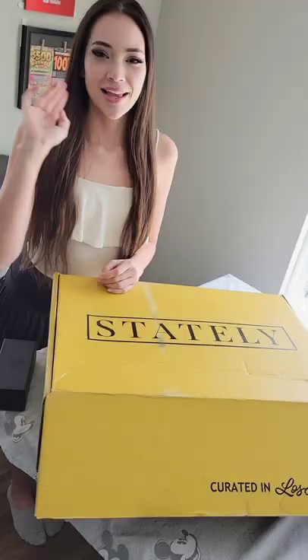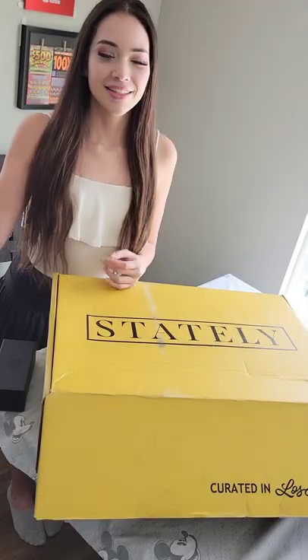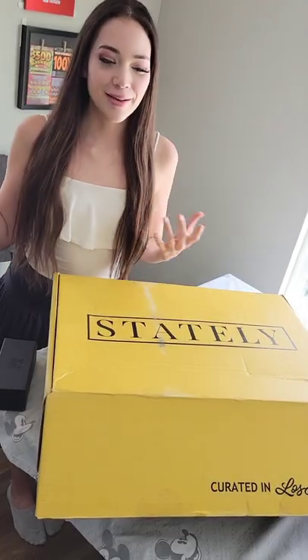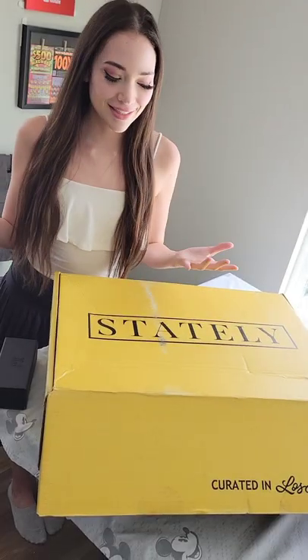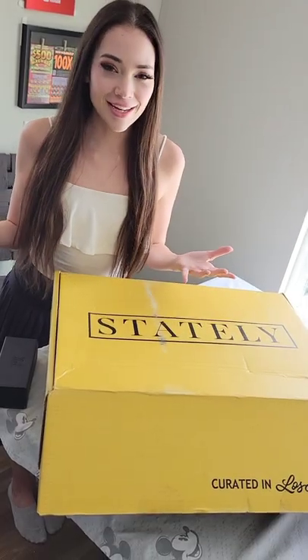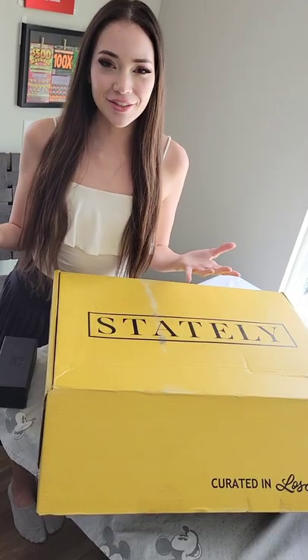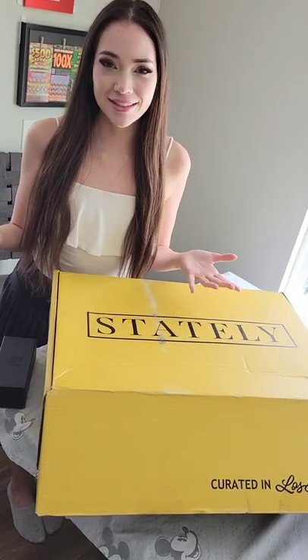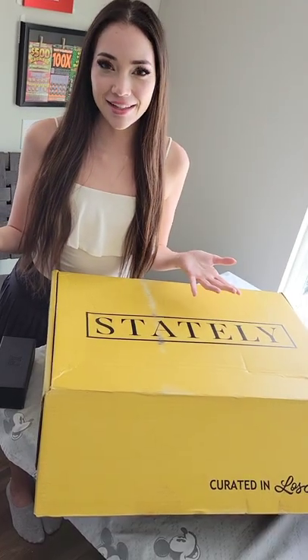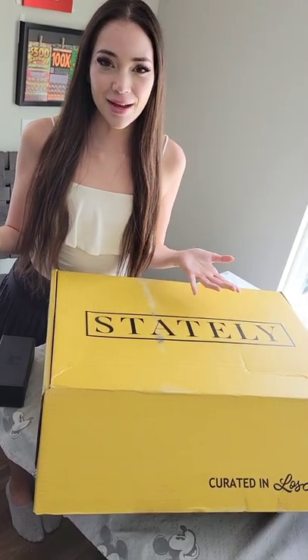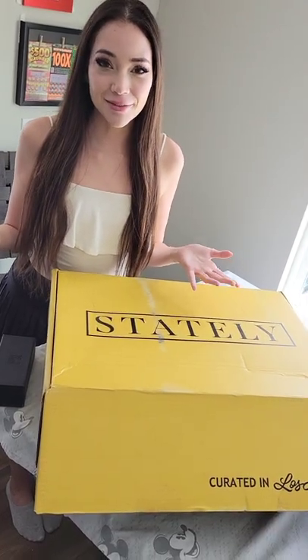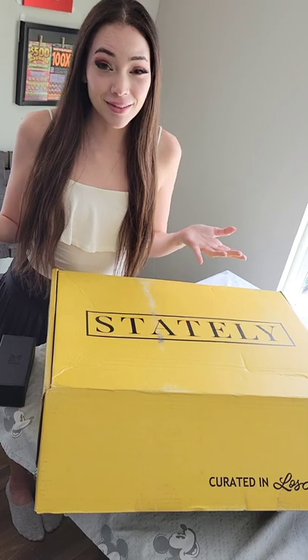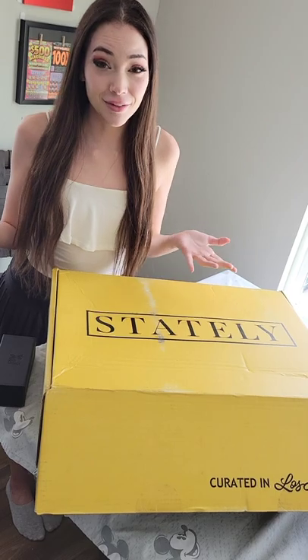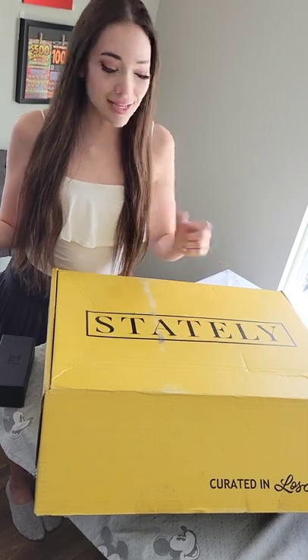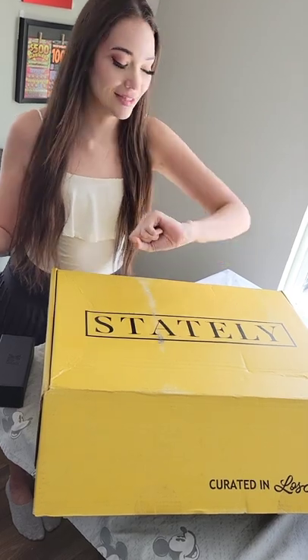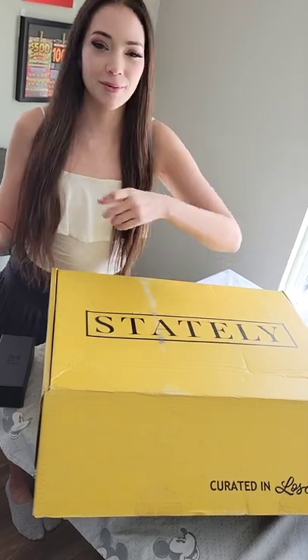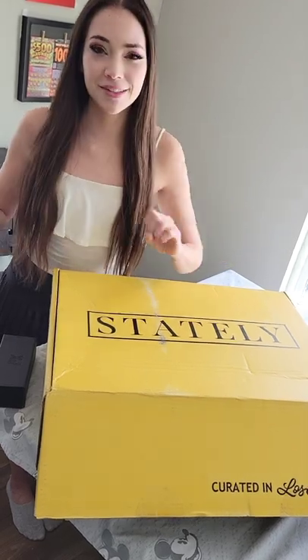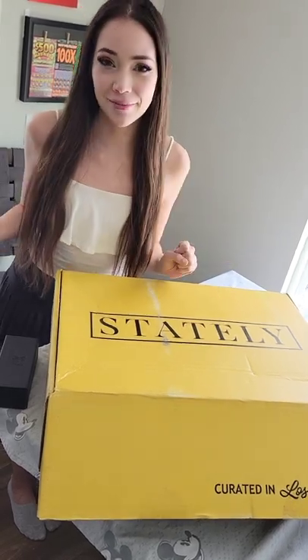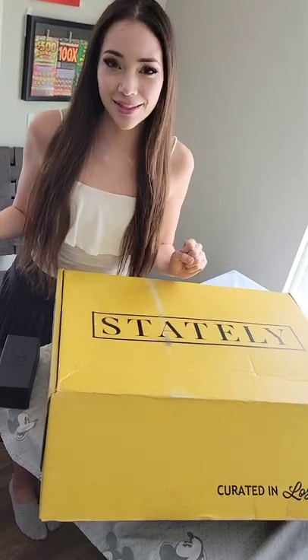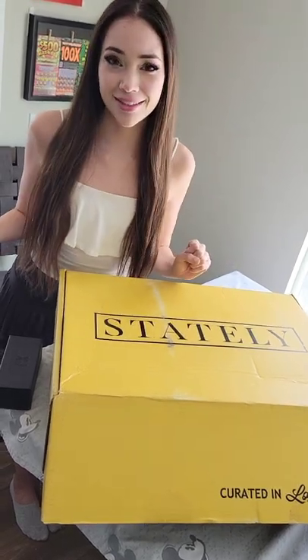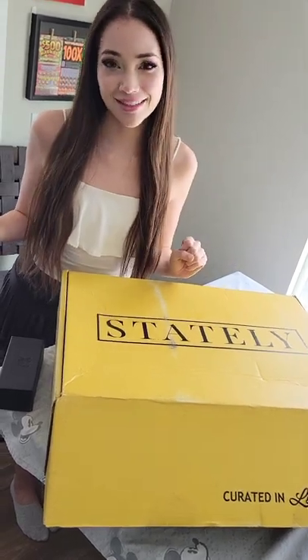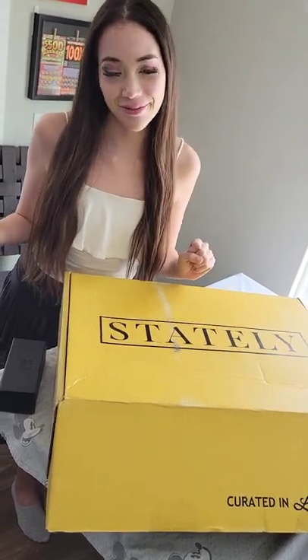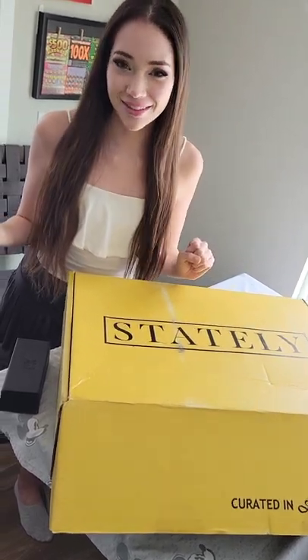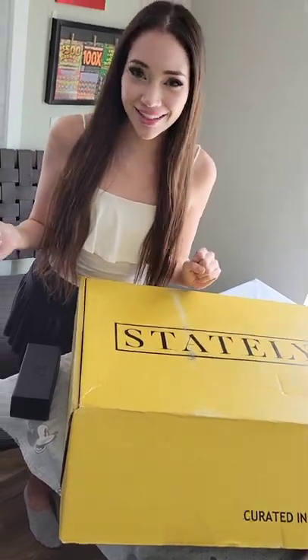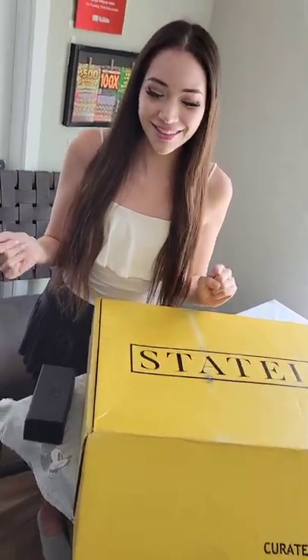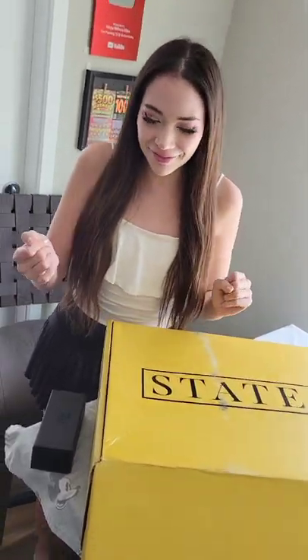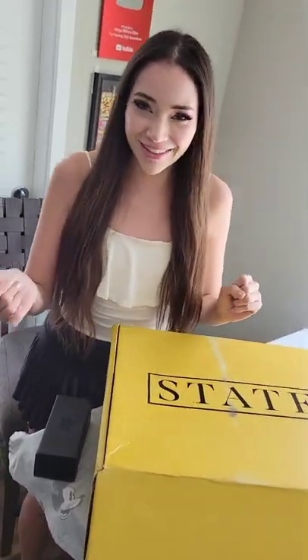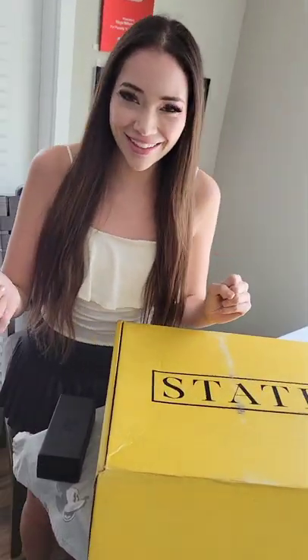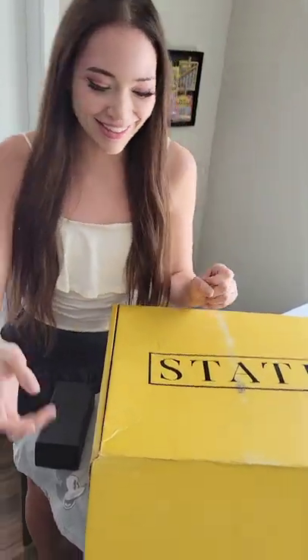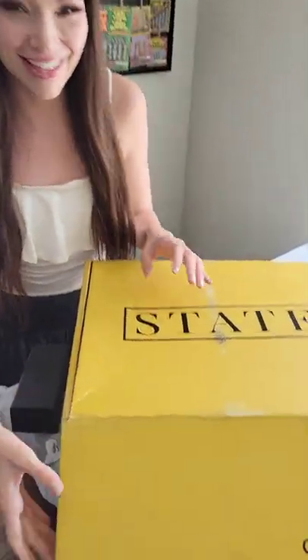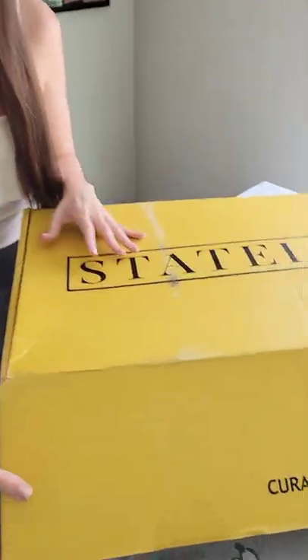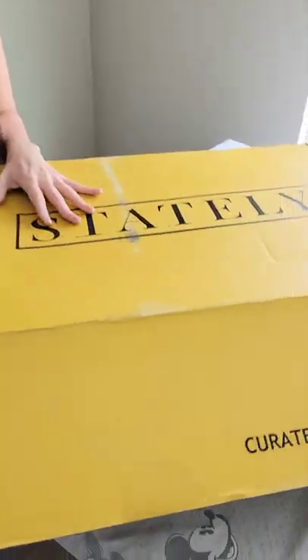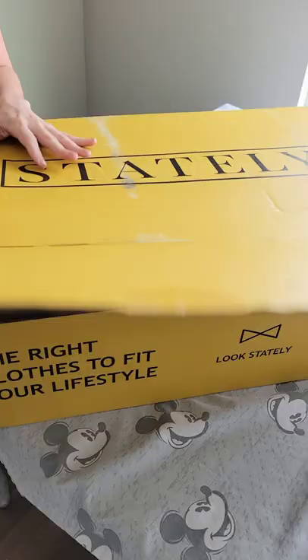Mike just got a new Stately box full of clothes, and in perfect timing because he's about to take me out to lunch soon. I'm so hungry. So let's see what he got.